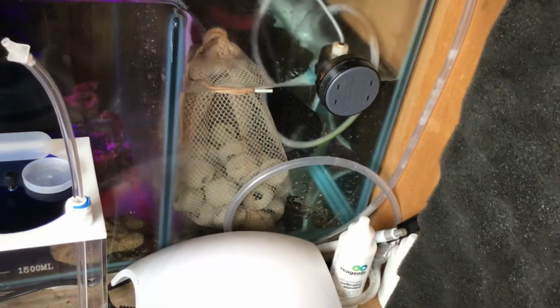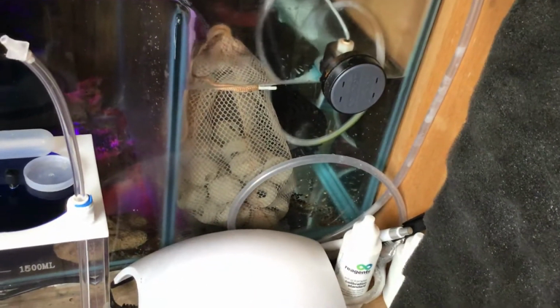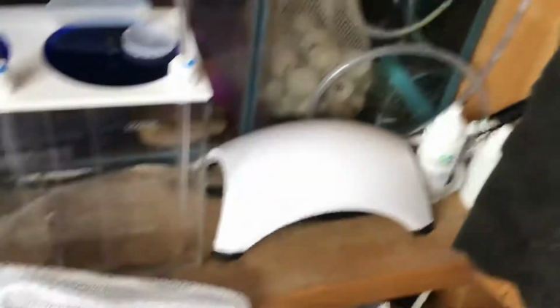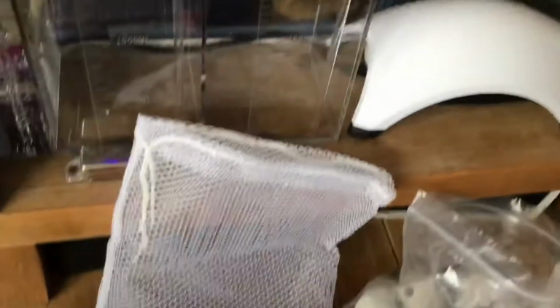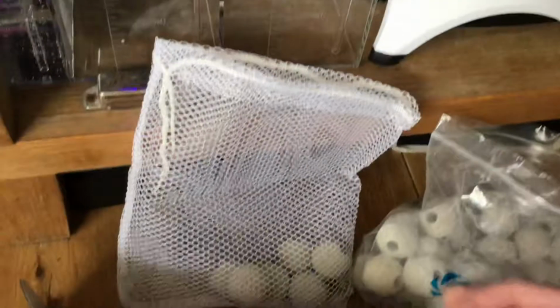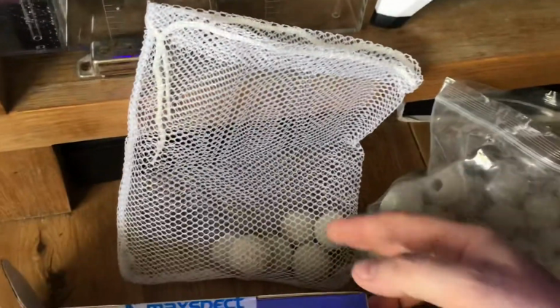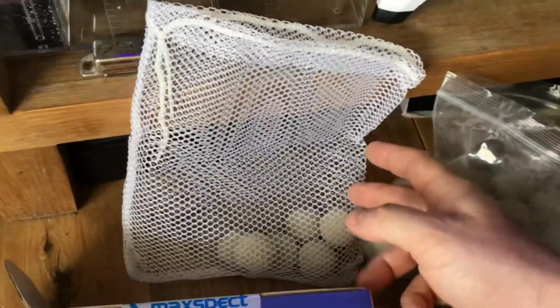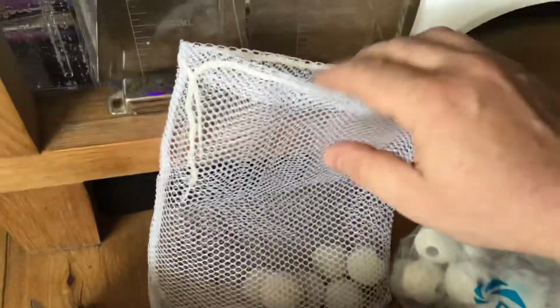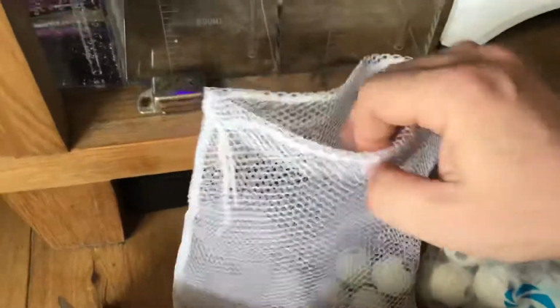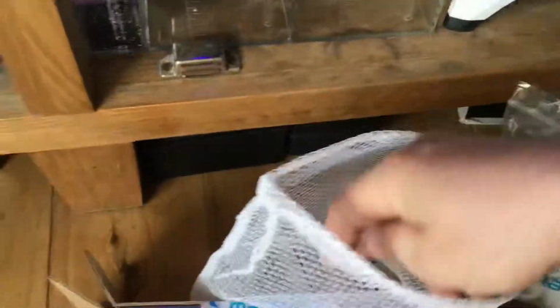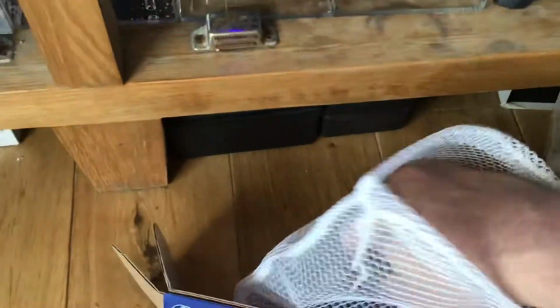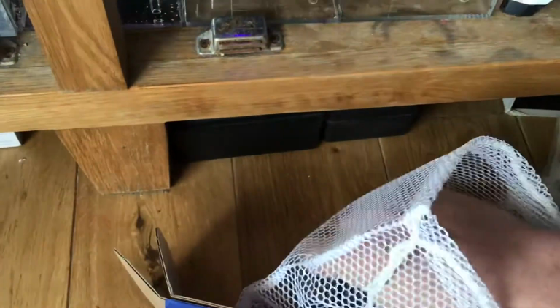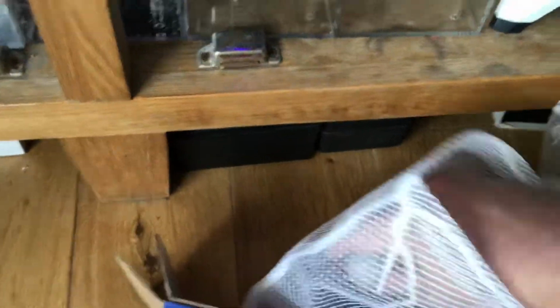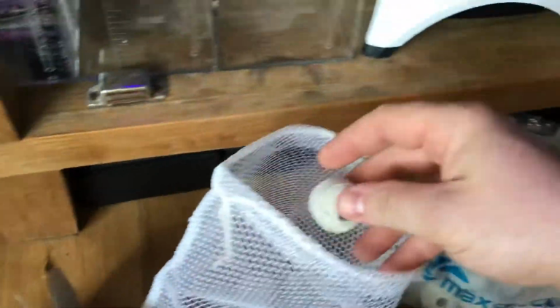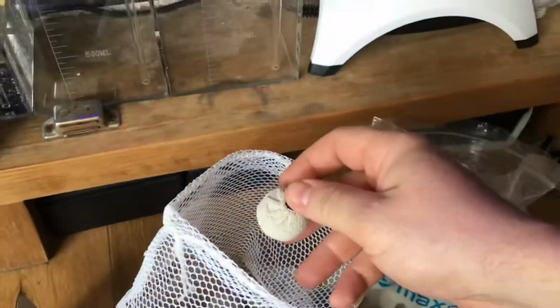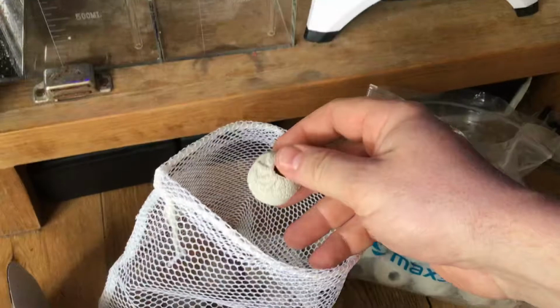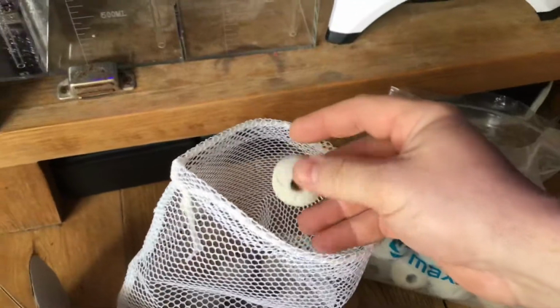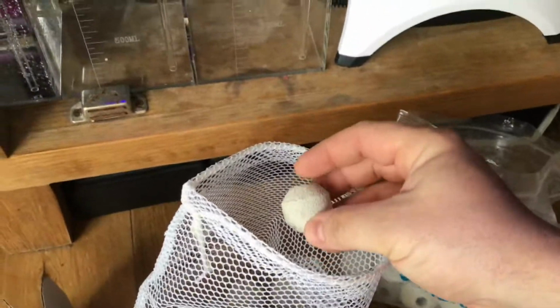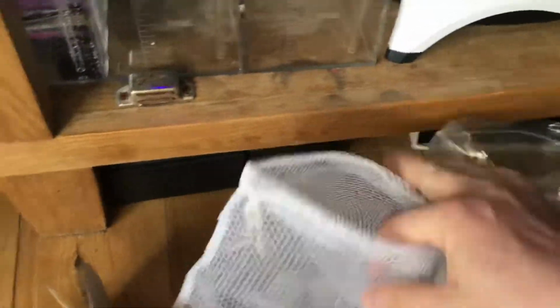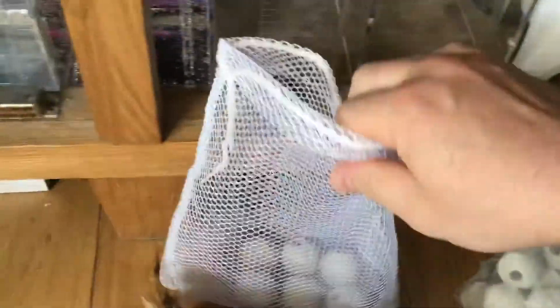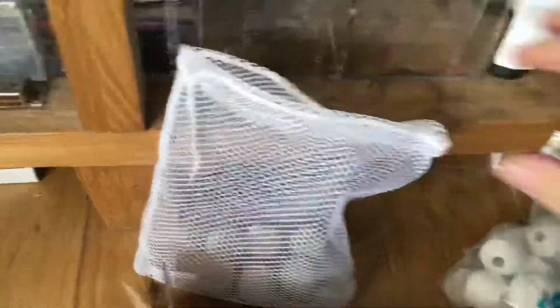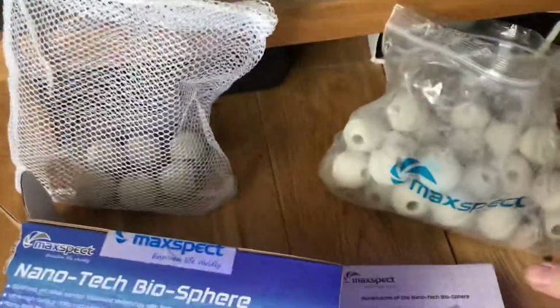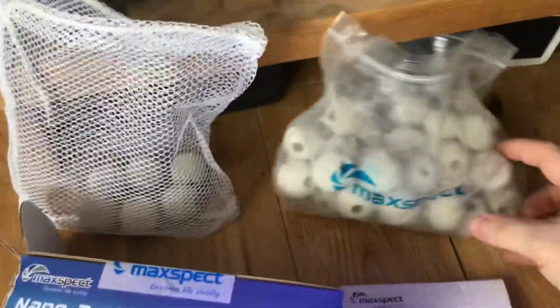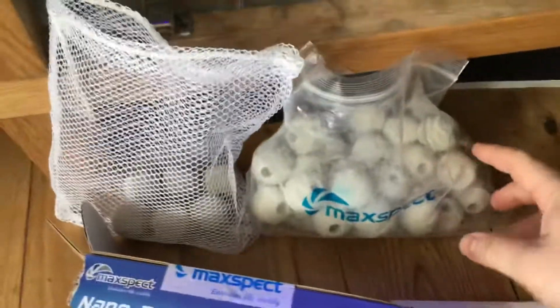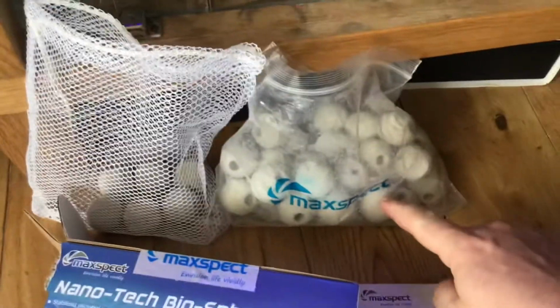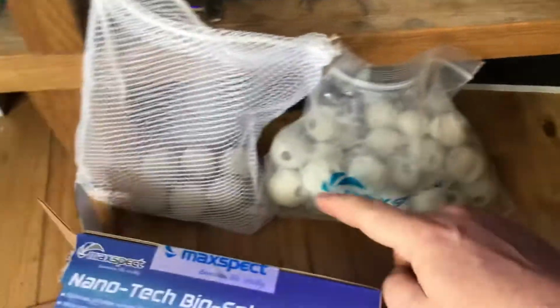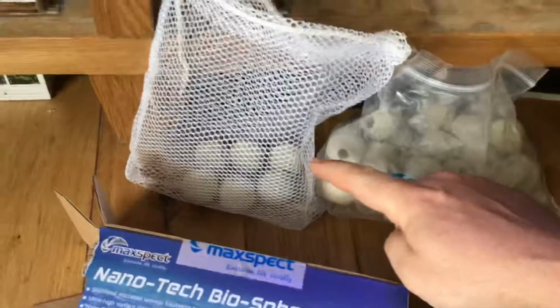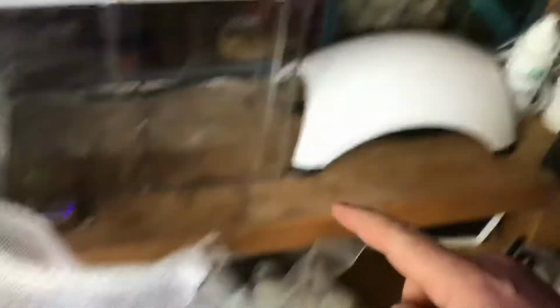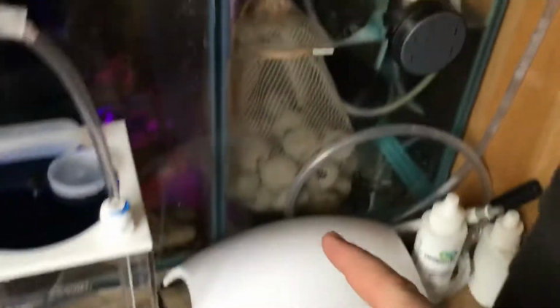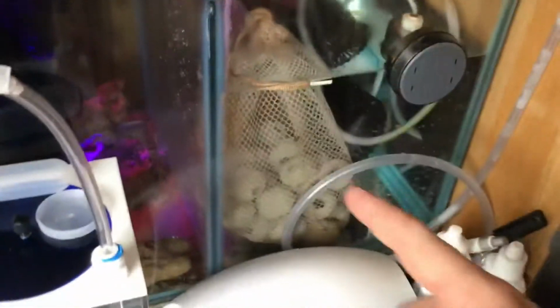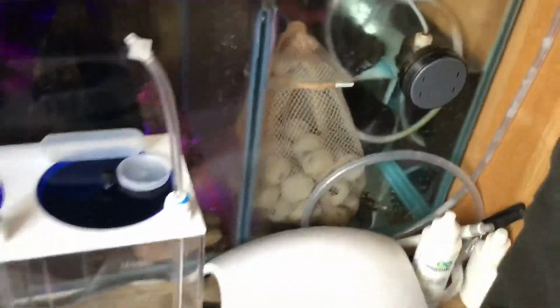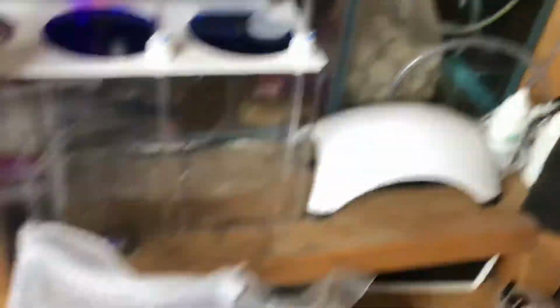They come in a bag as well — you get a bag, like a mesh bag. And in the mesh bag you can put your bowls — no pun intended. That's where your bowls go. From here you put them in there, and then from there you put them in your sump area.